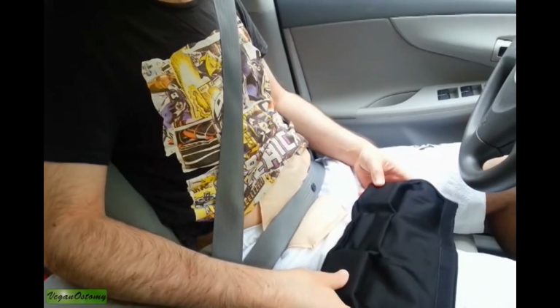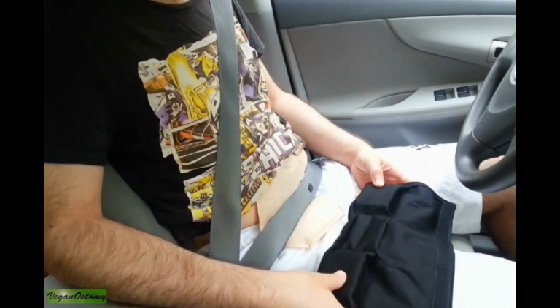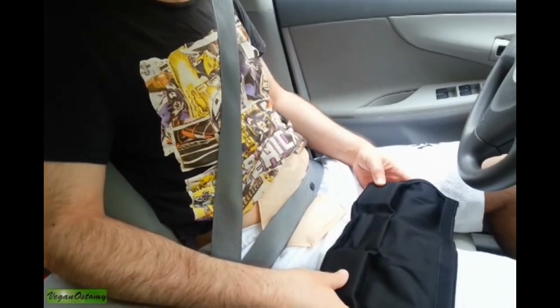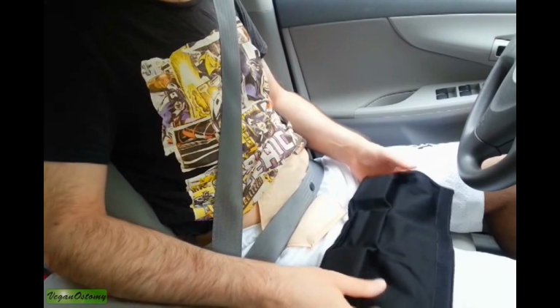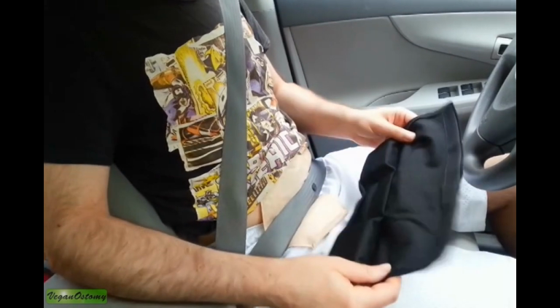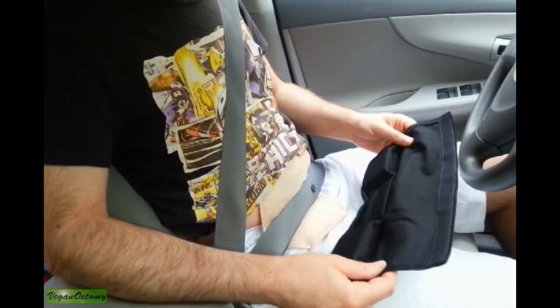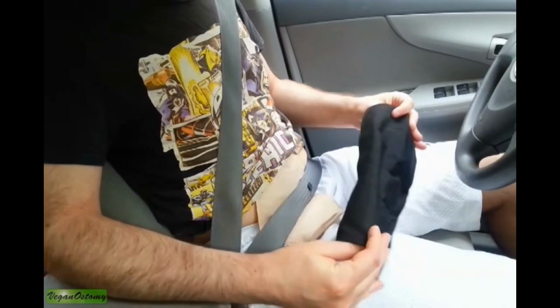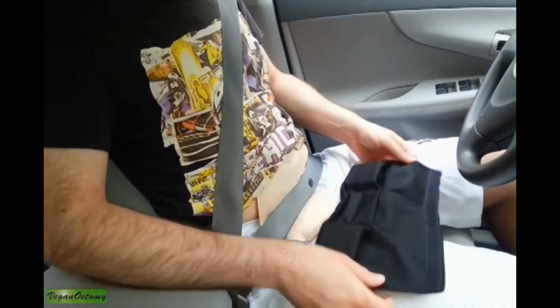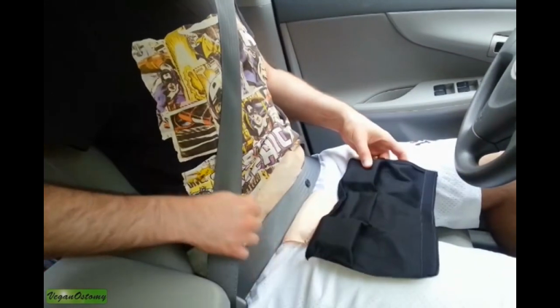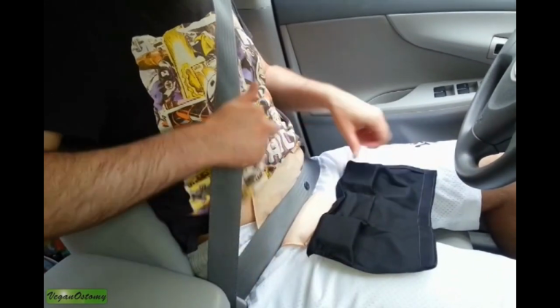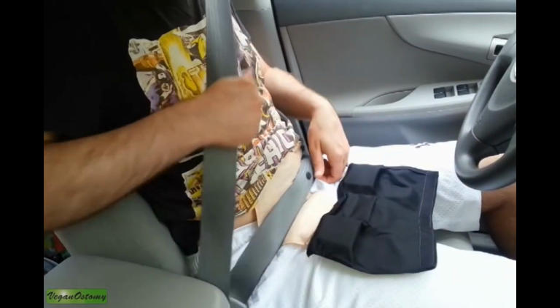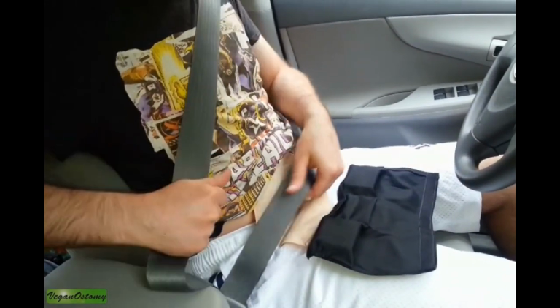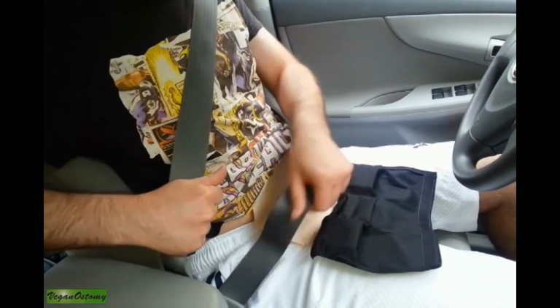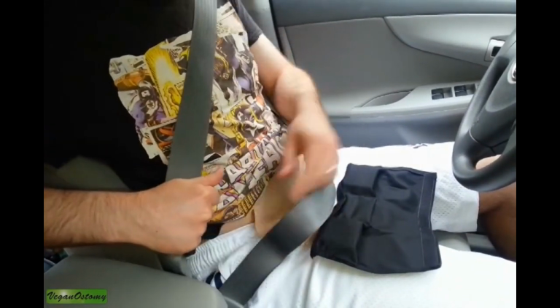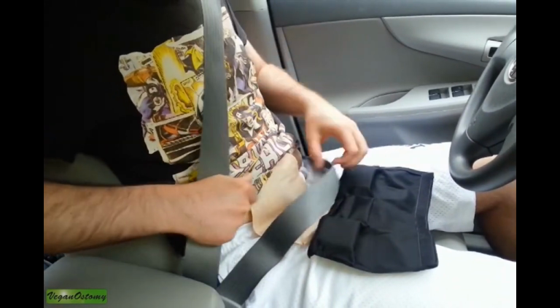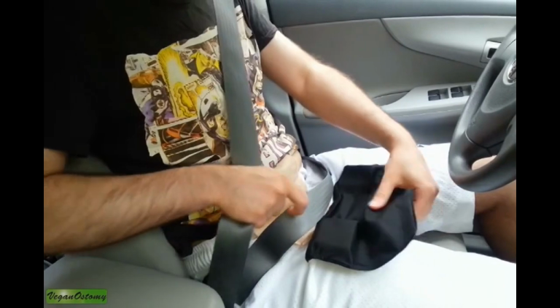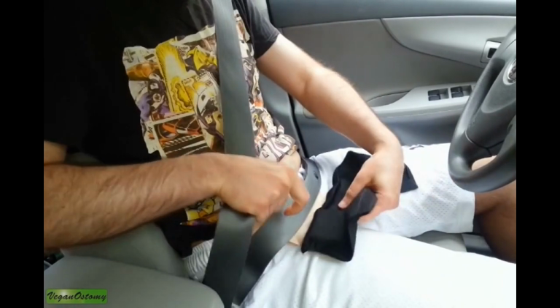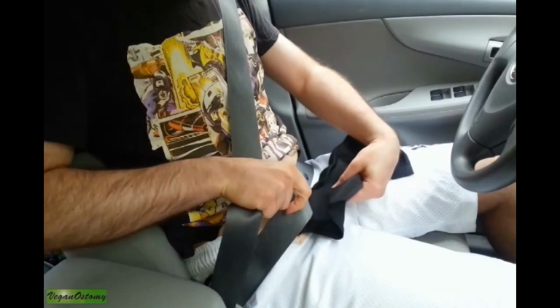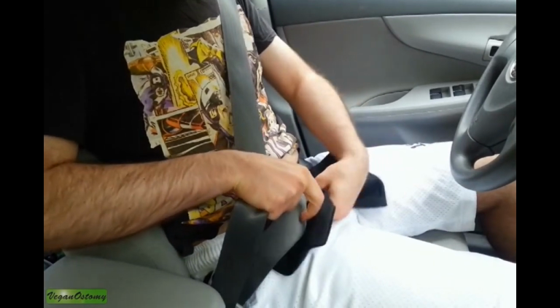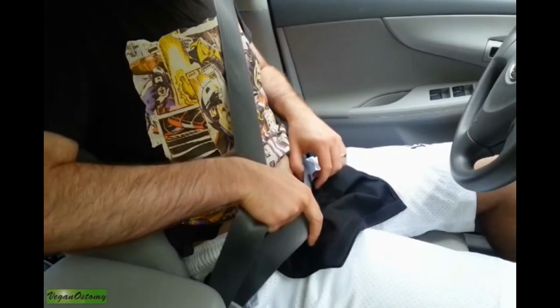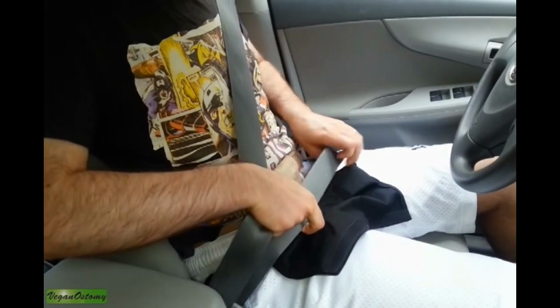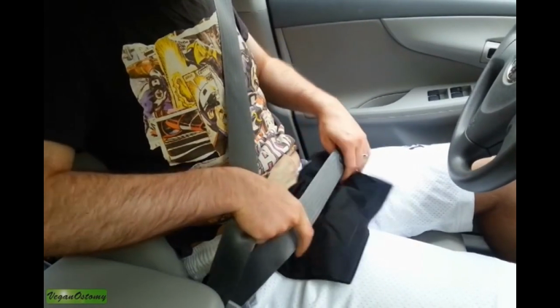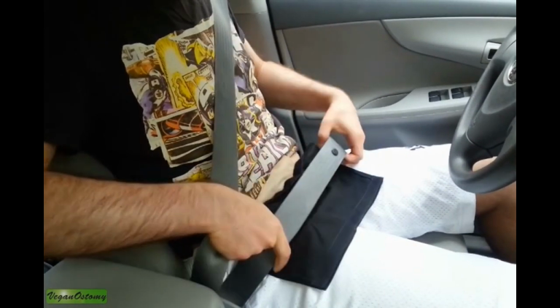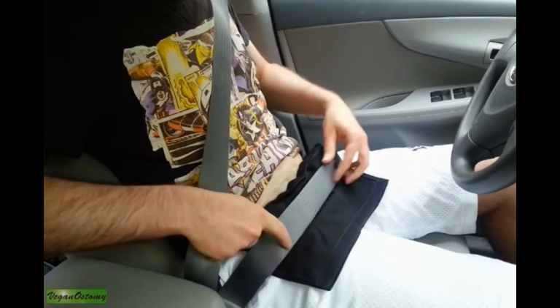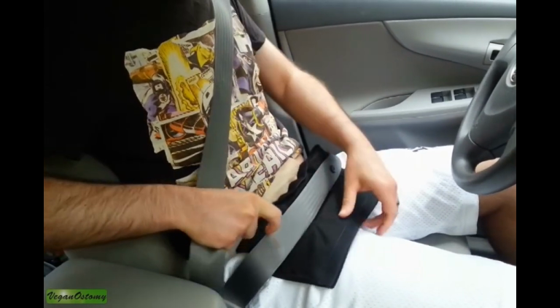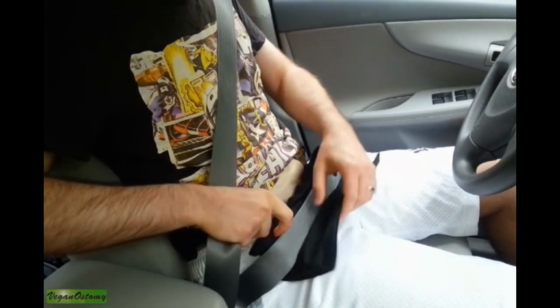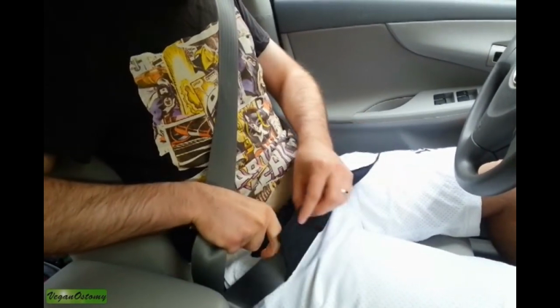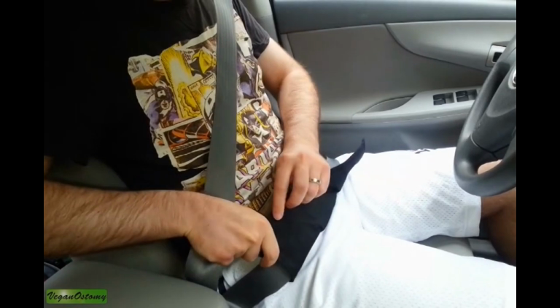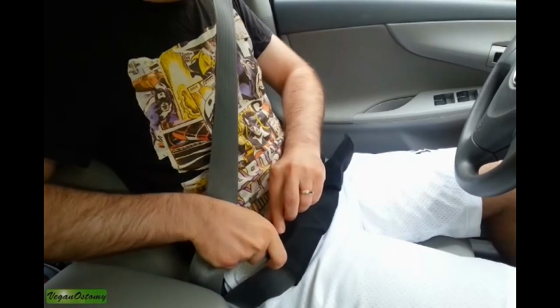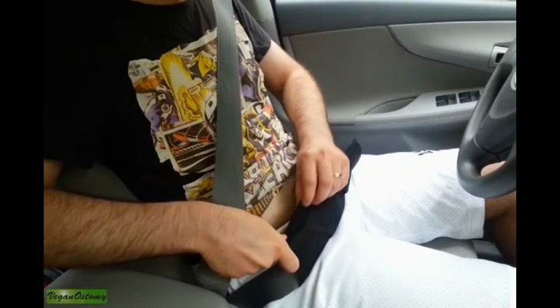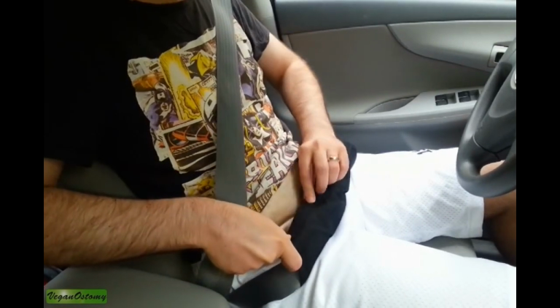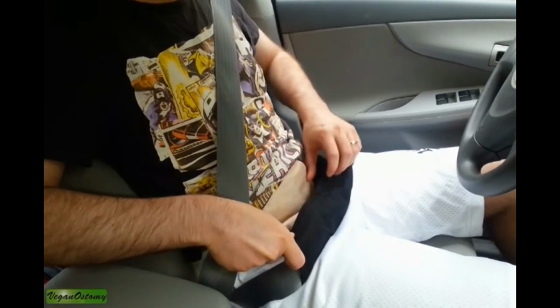This product essentially aims to protect the stoma from any impact and really just makes your drive a lot more comfortable. I'll explain how it goes on — basically what I like to do is just put the seat belt in place and slip this underneath.